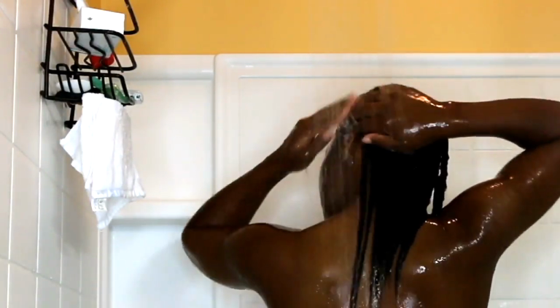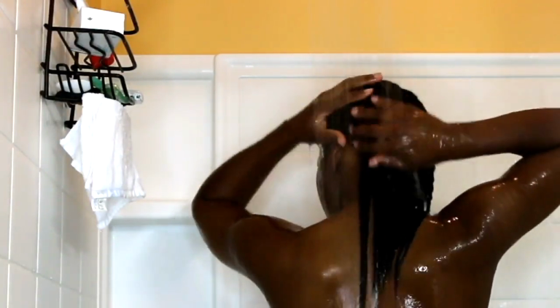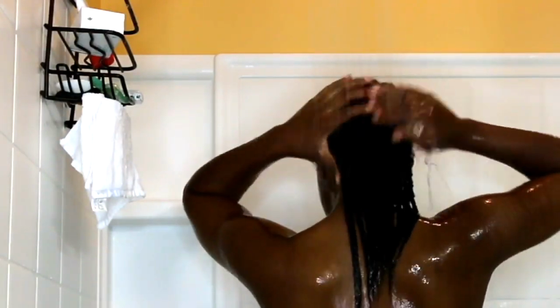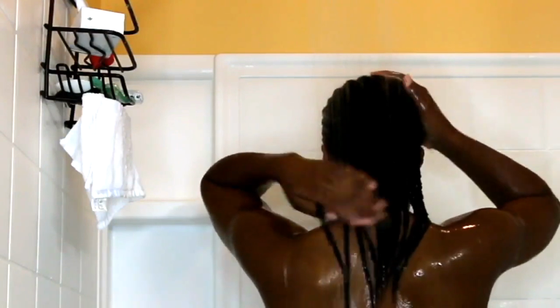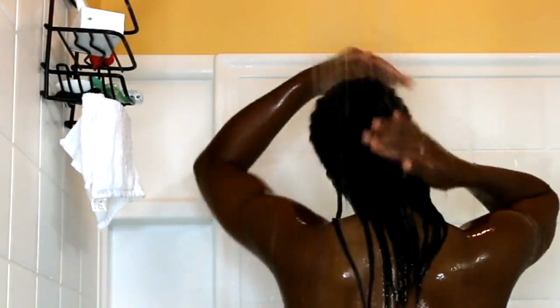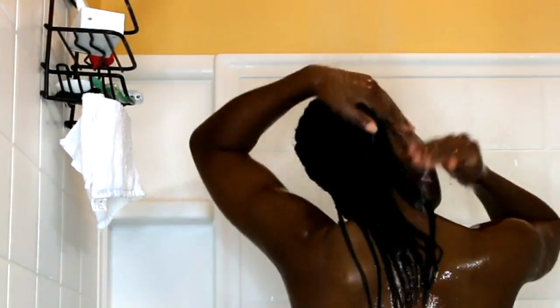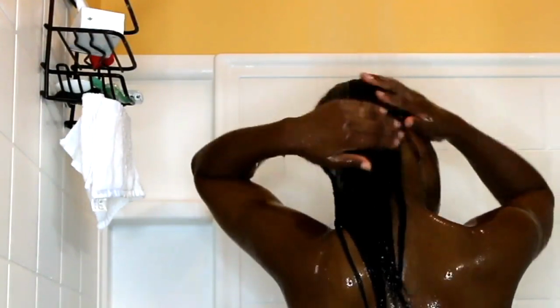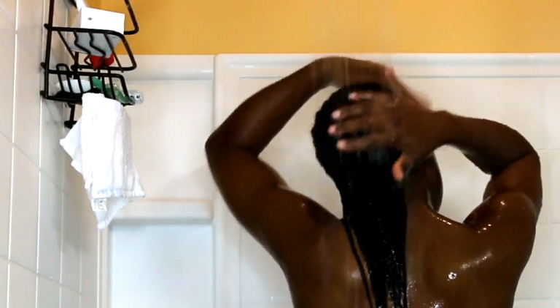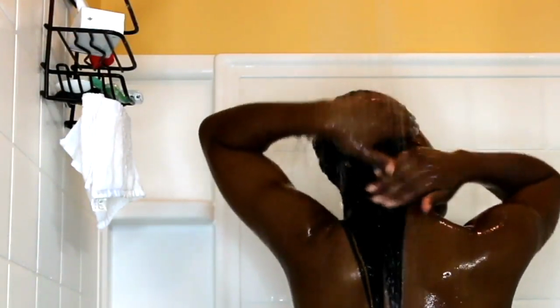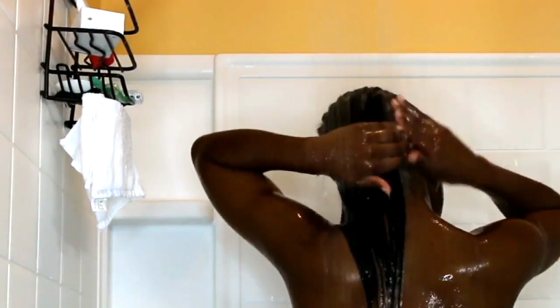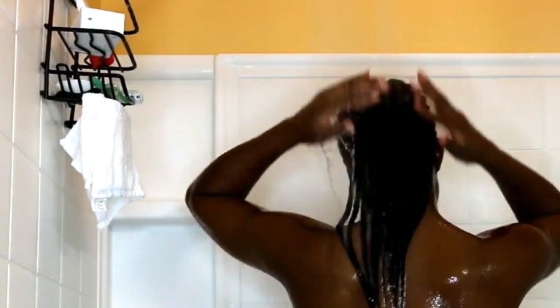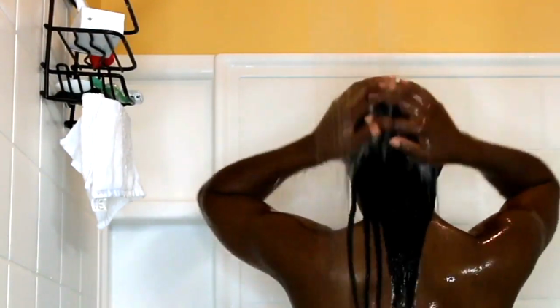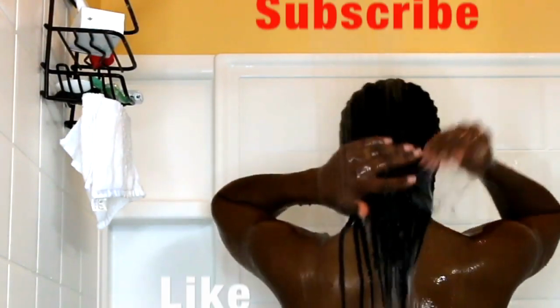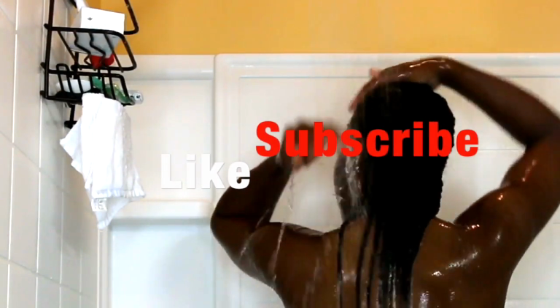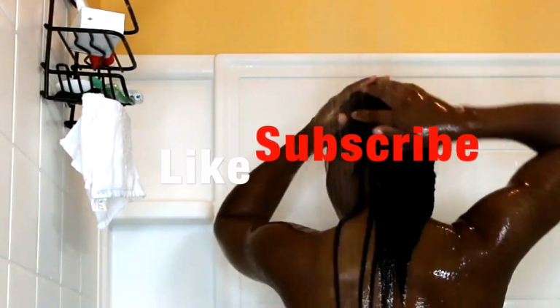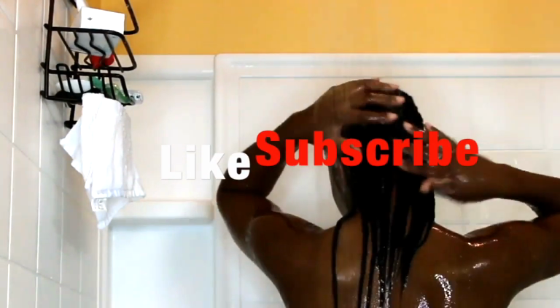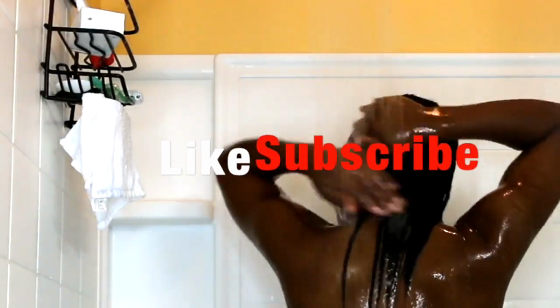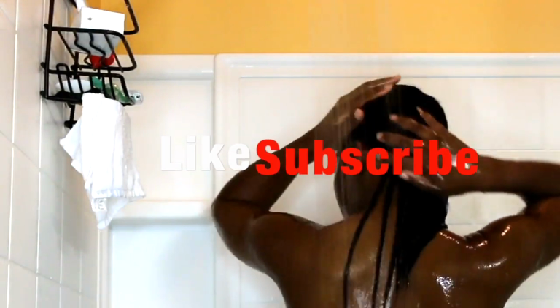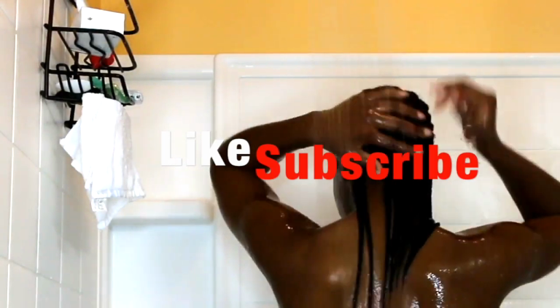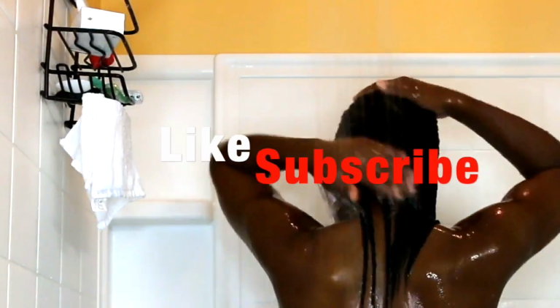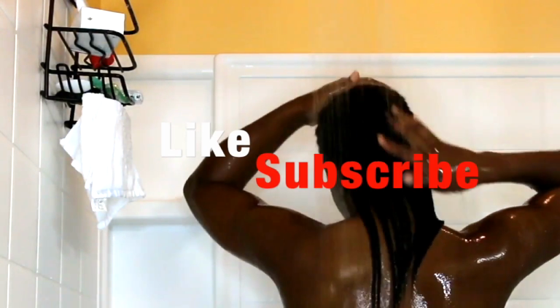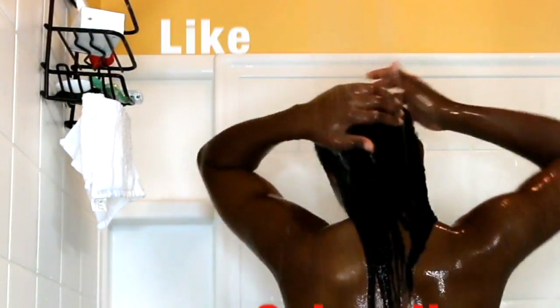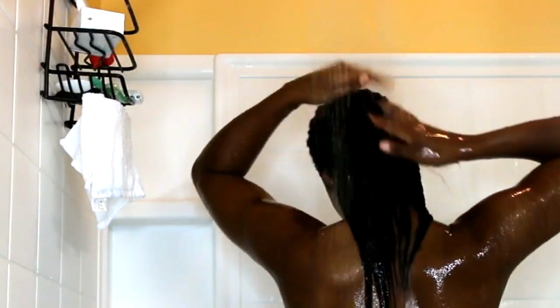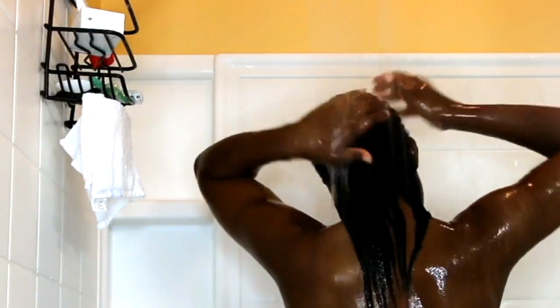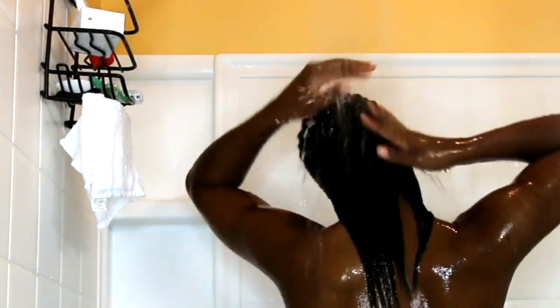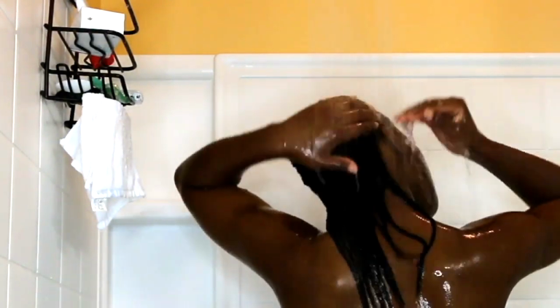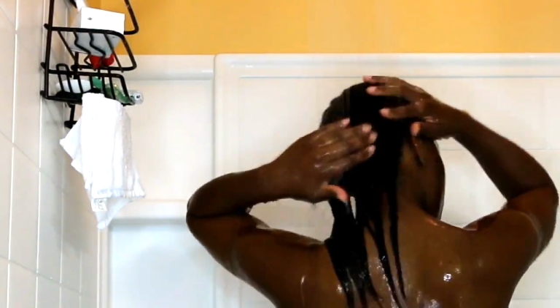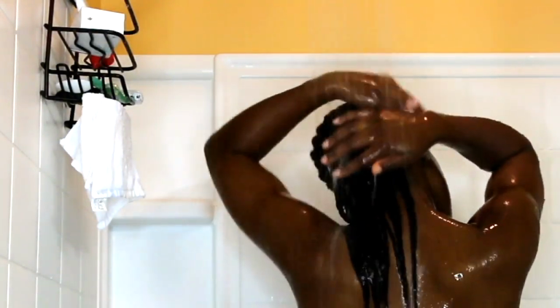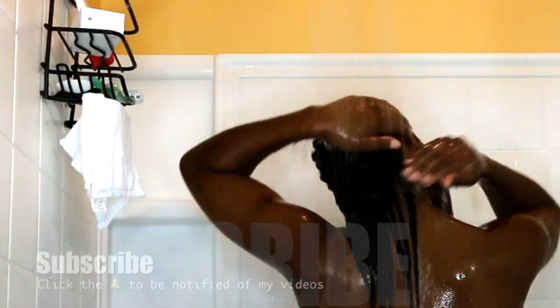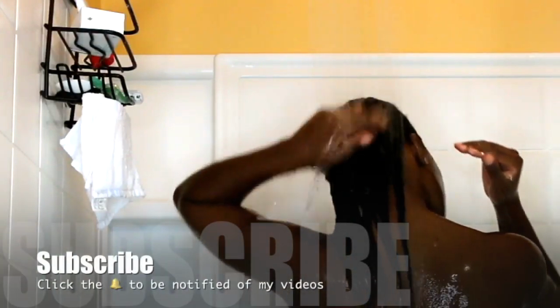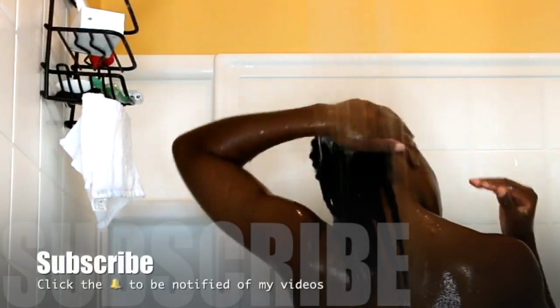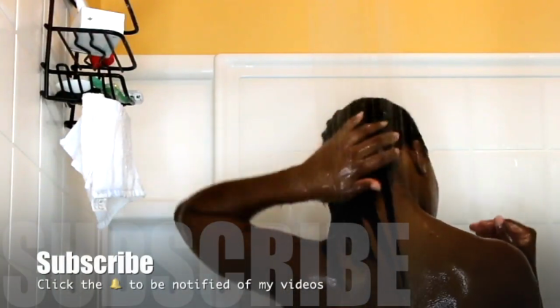Ladies, if you enjoyed this simple but effective wash day routine, make sure that you thumbs up the video, like, comment, and subscribe down below. I will see you guys in my next video. Bye!